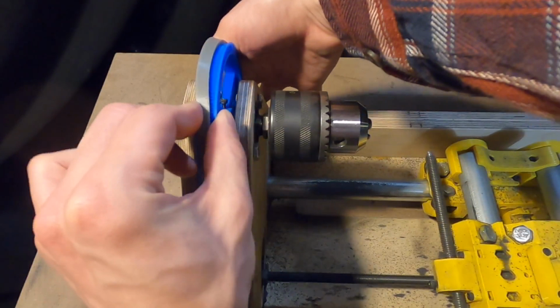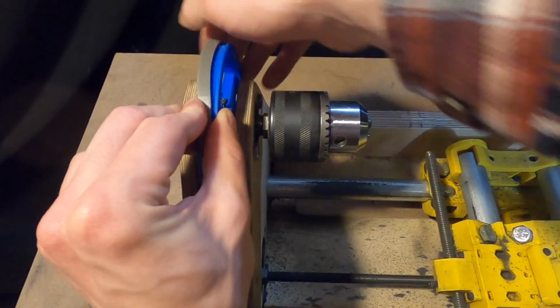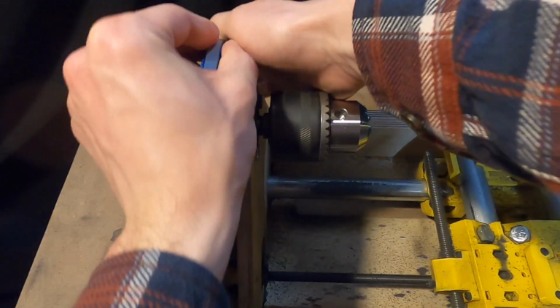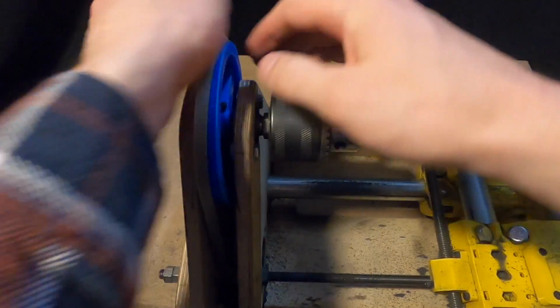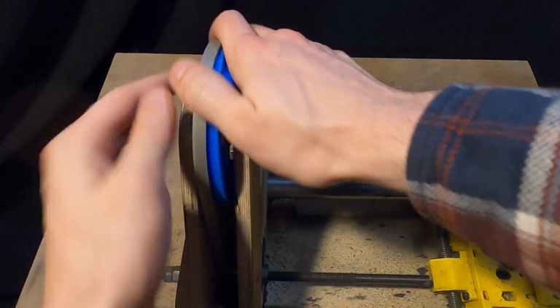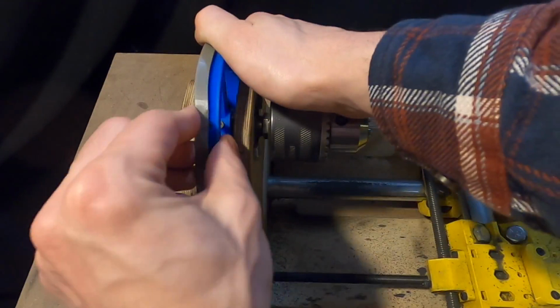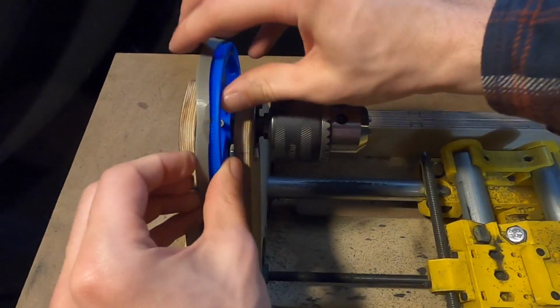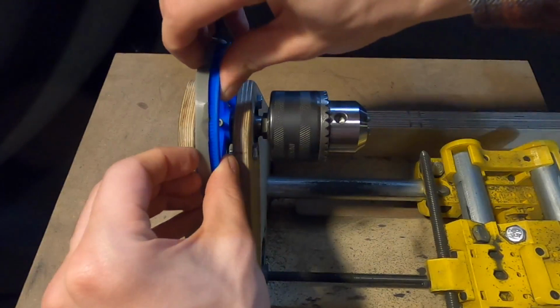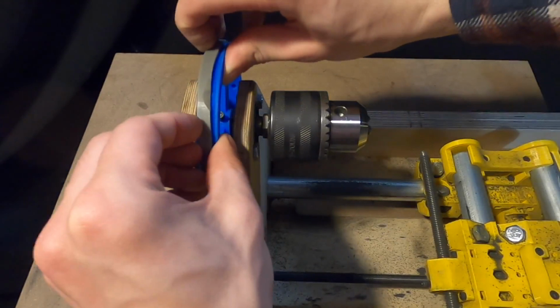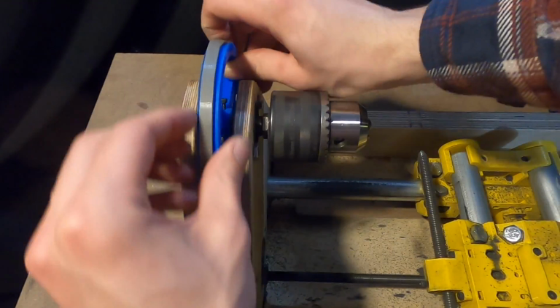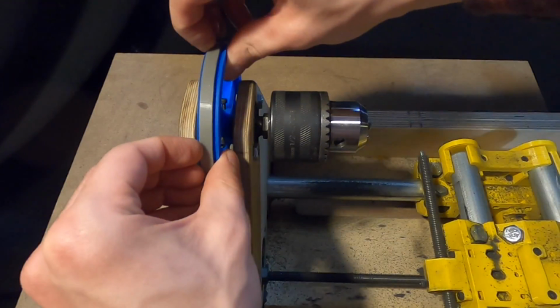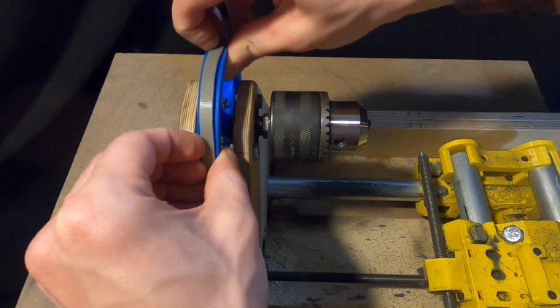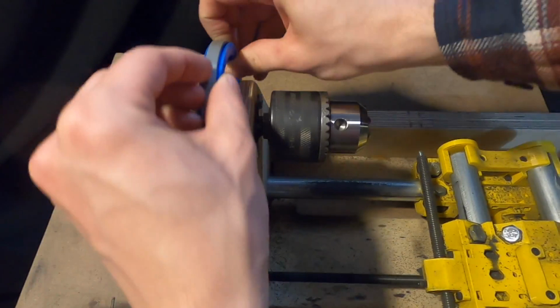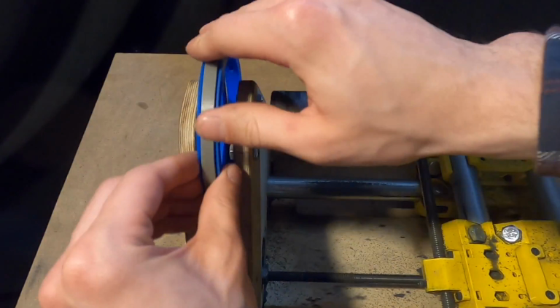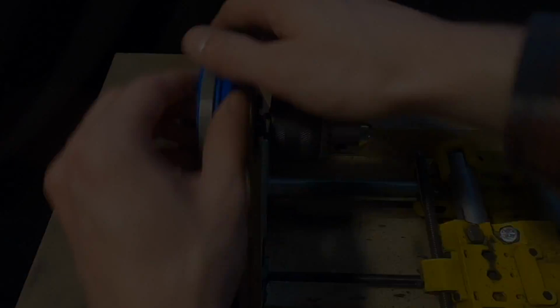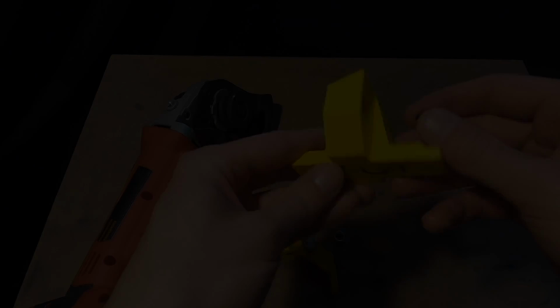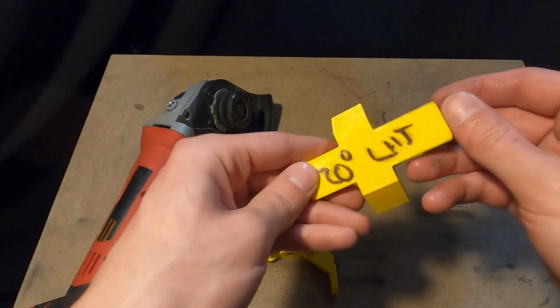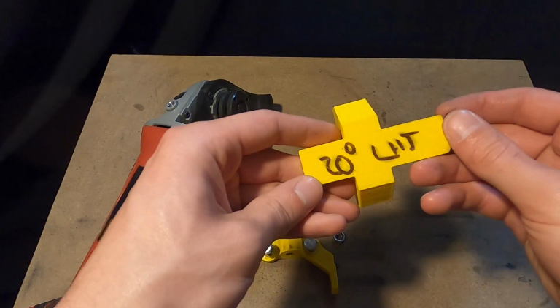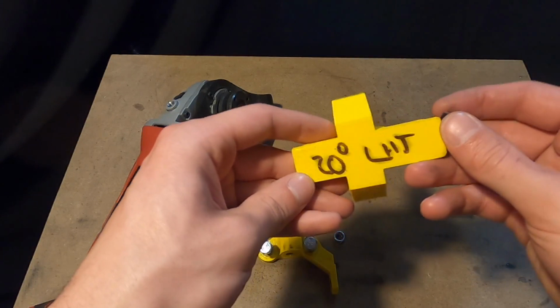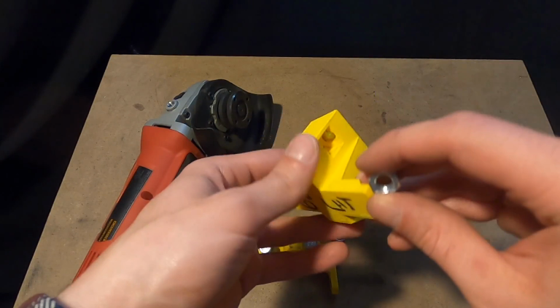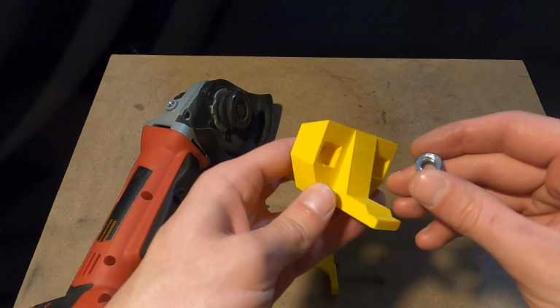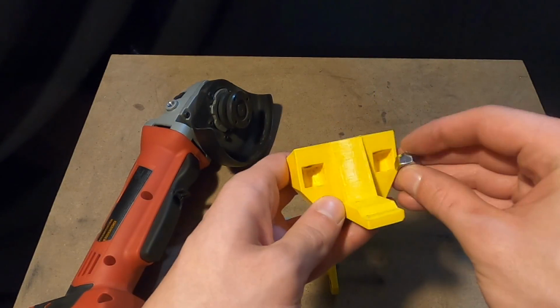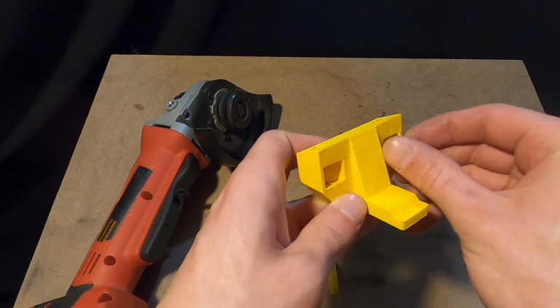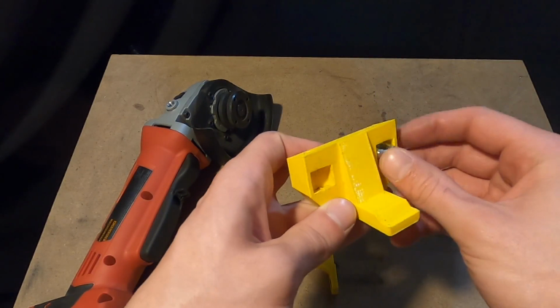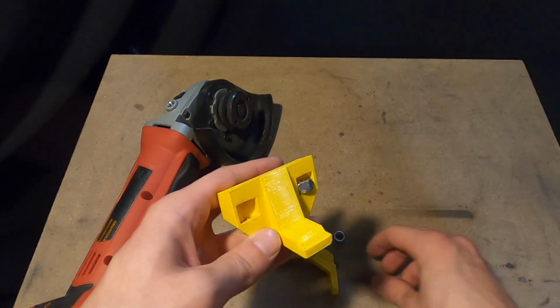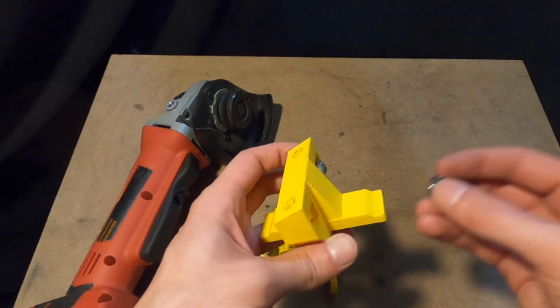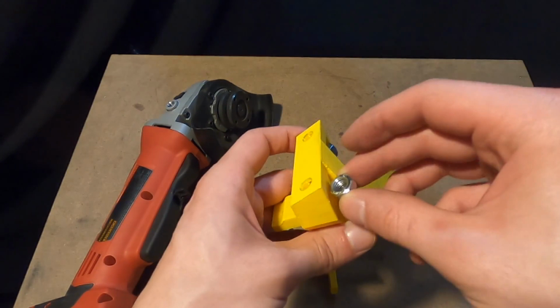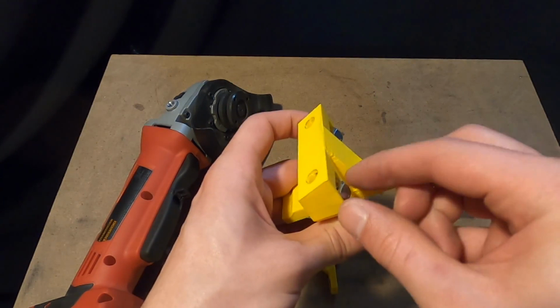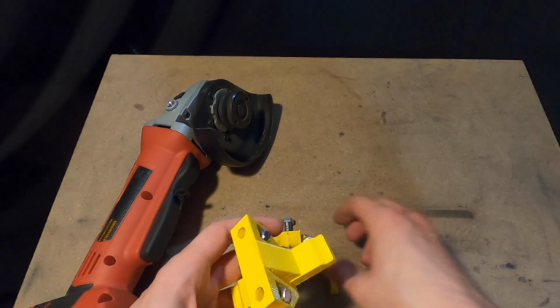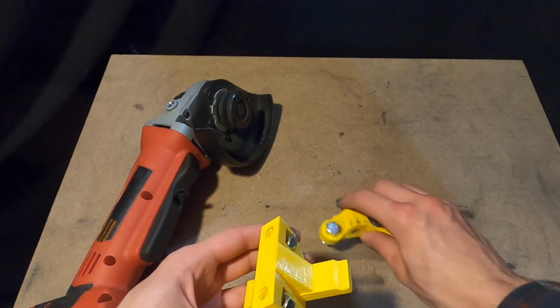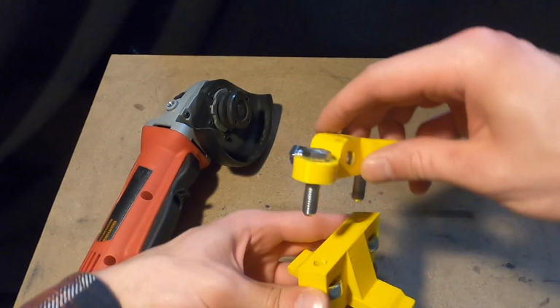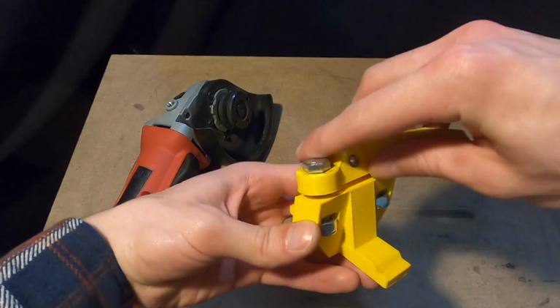Generally, I have found I am able to achieve my desired pitch without changing the threaded rod pulley. Select the correct angle grinder mount for the handedness of the screw being made and for the pitch and diameter of the screw.